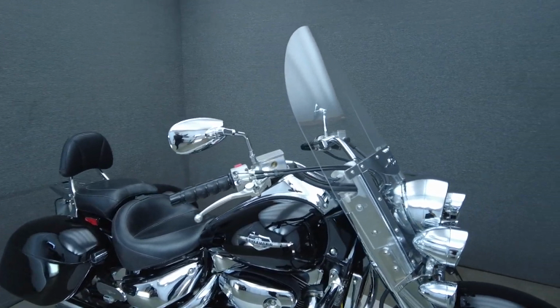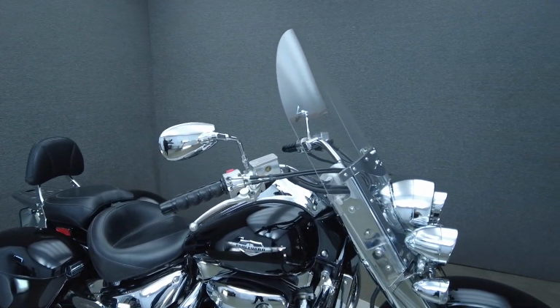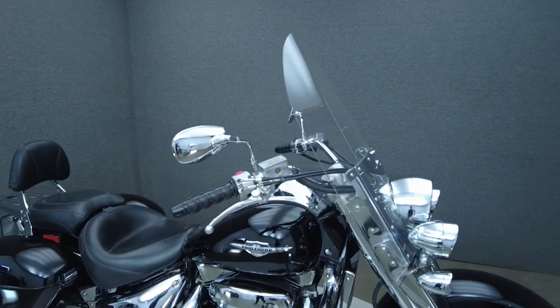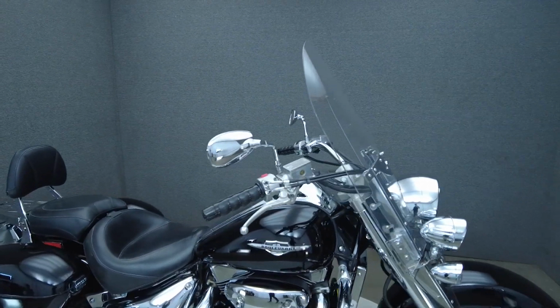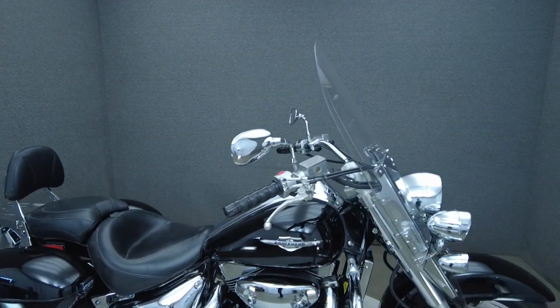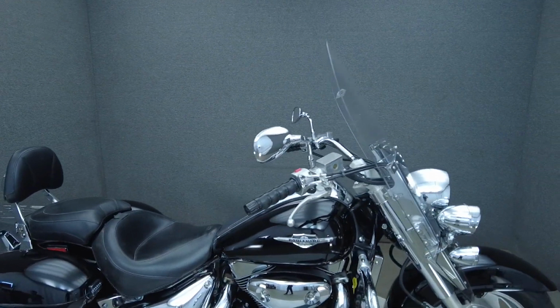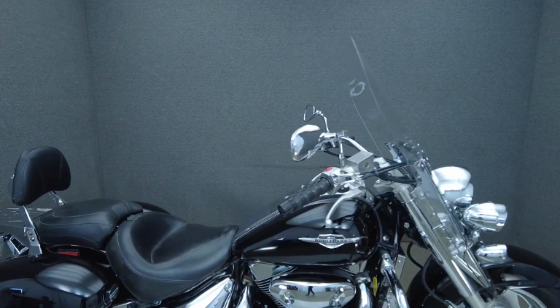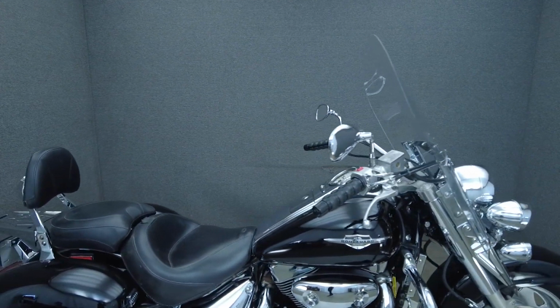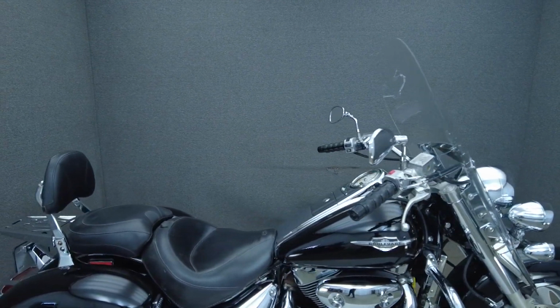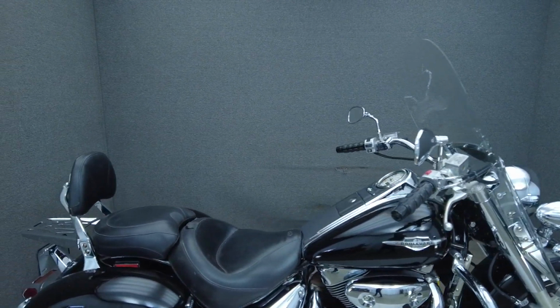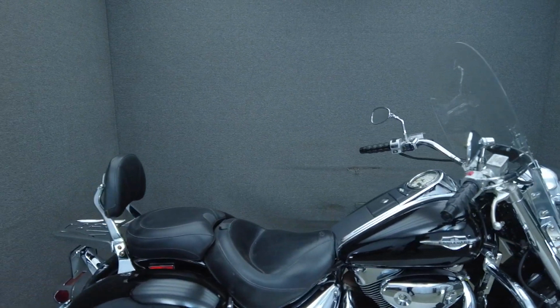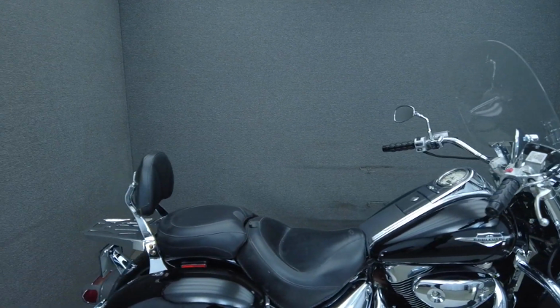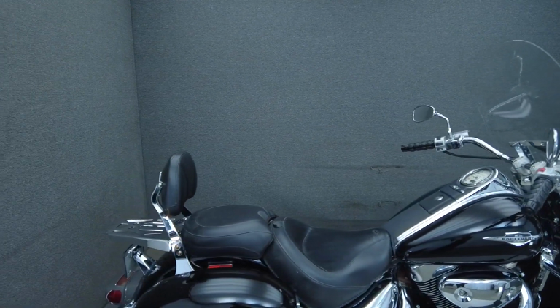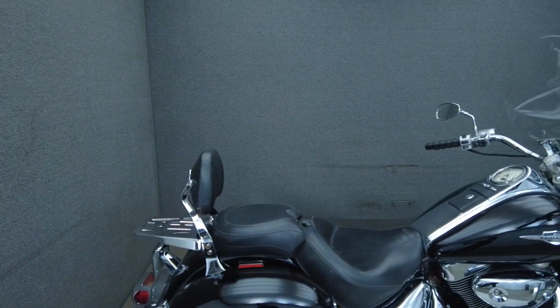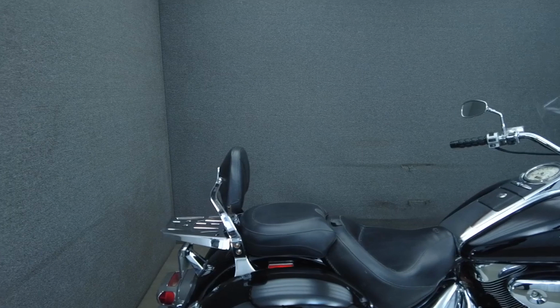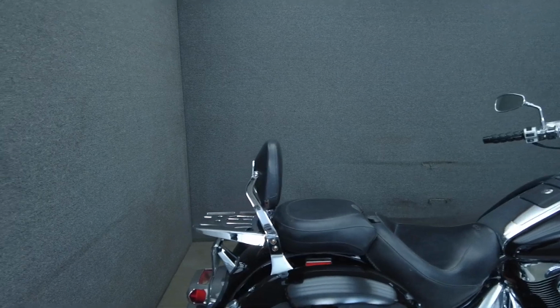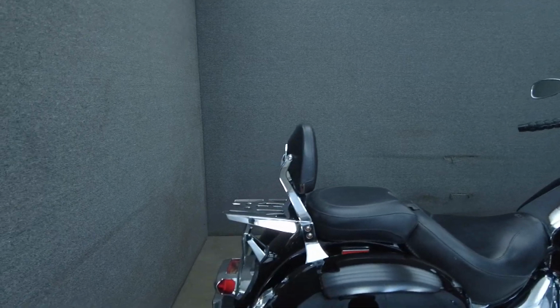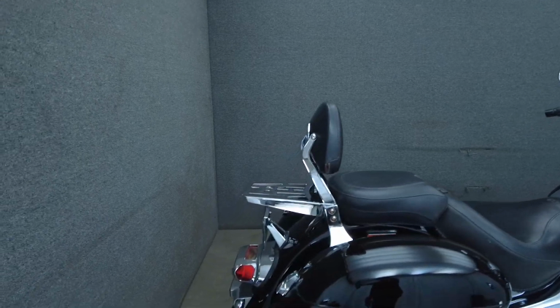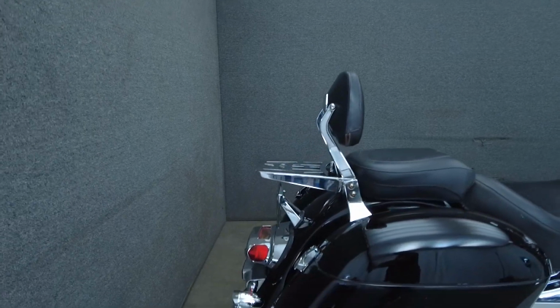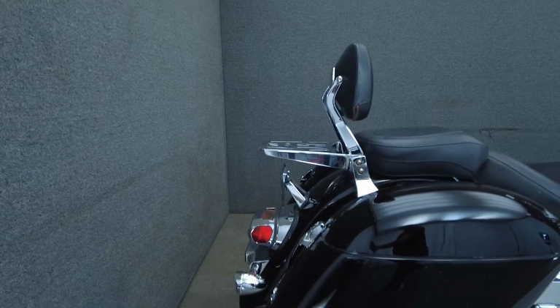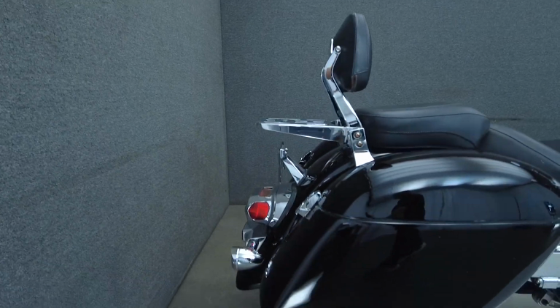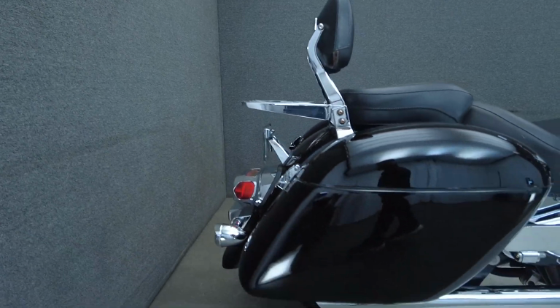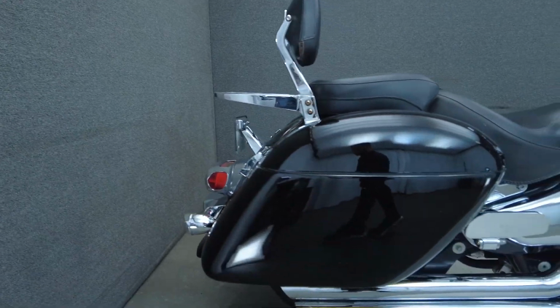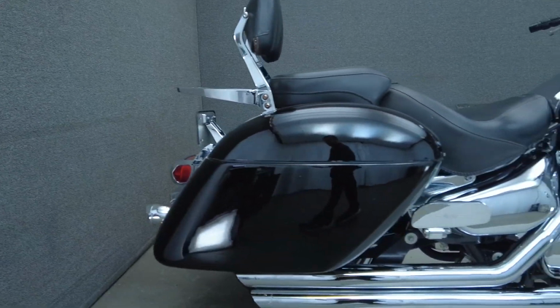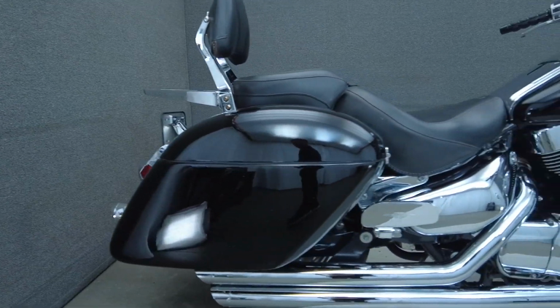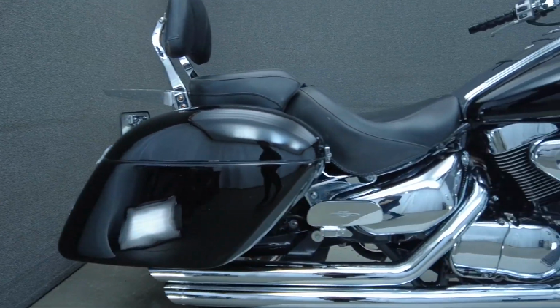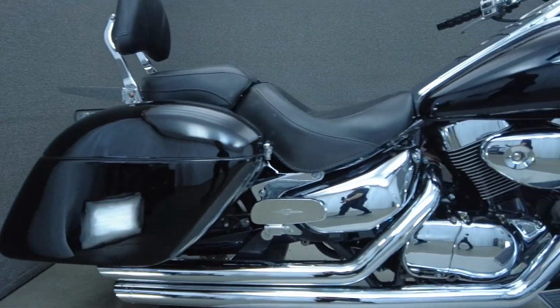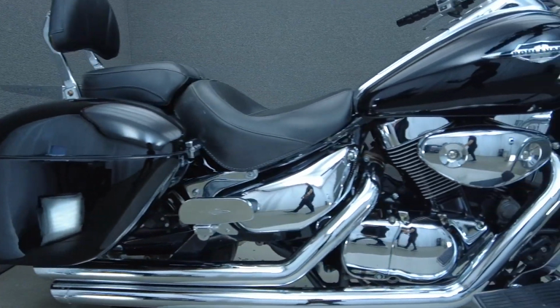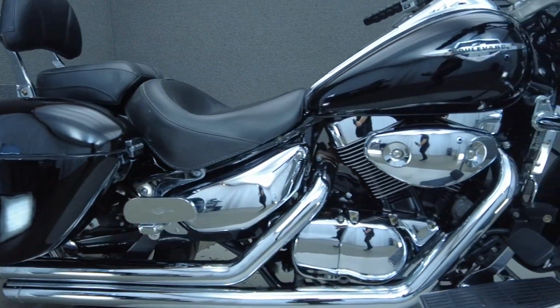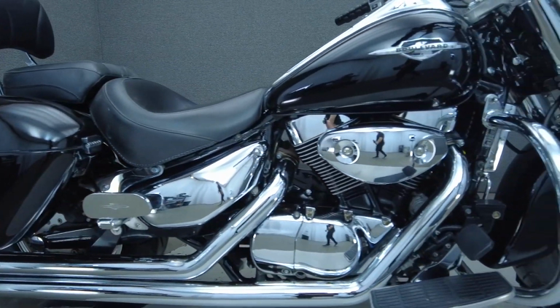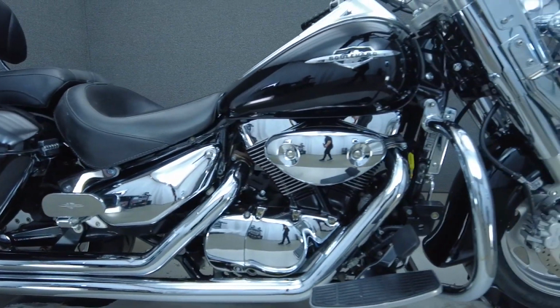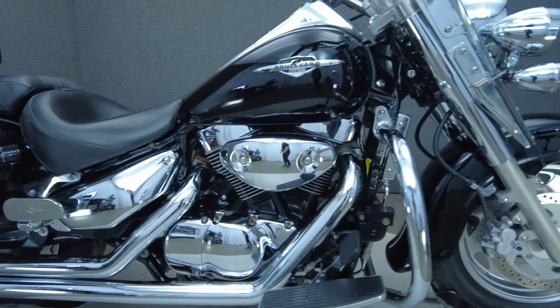It has been upgraded with an EFI module, grips, passing lamps, front and rear turn signals, saddlebags, luggage rack, passenger floorboards, a Mustang rider and passenger seat, and a Cobra exhaust.